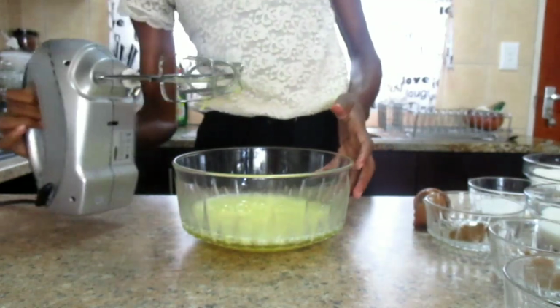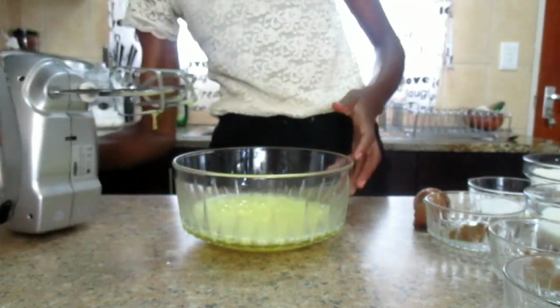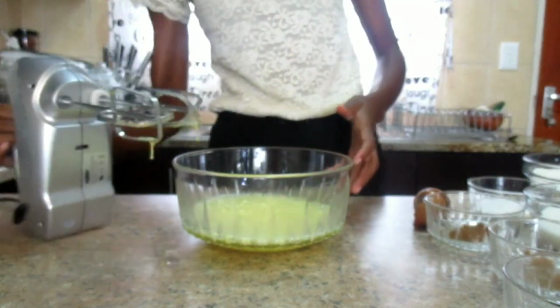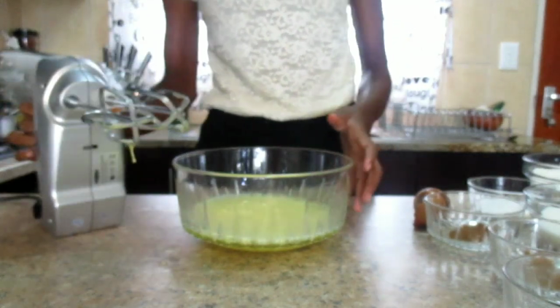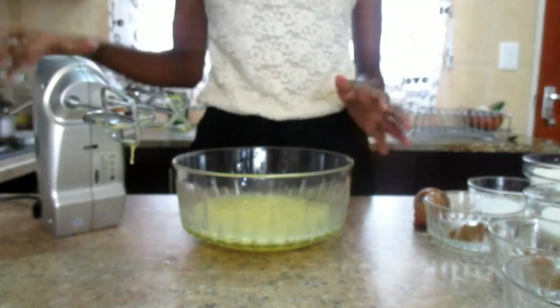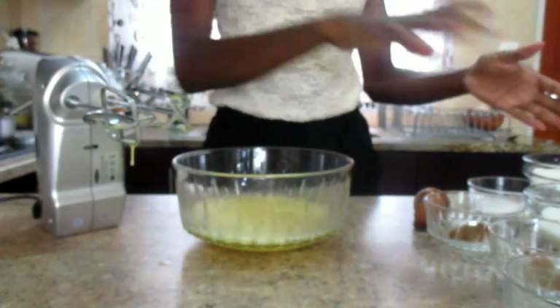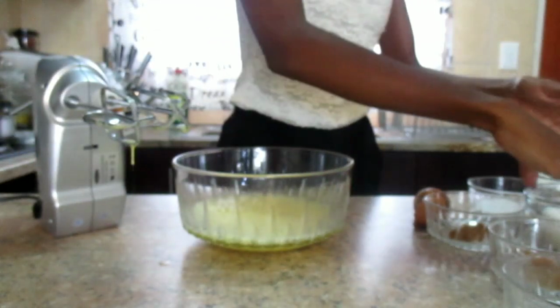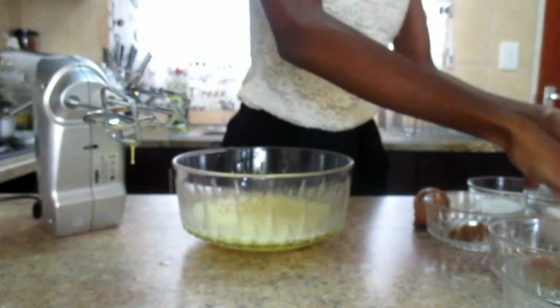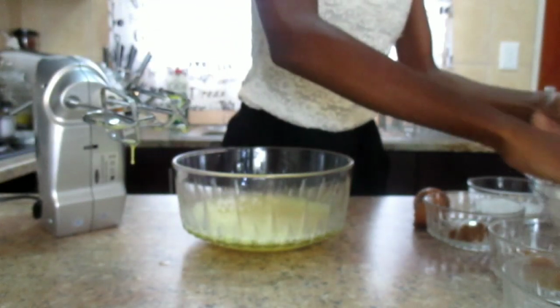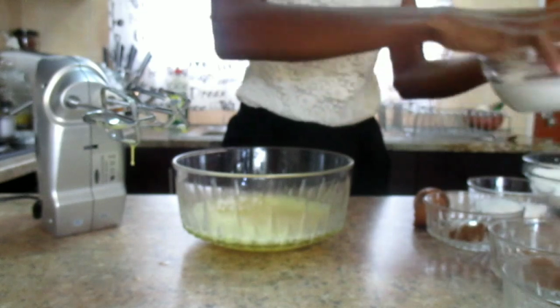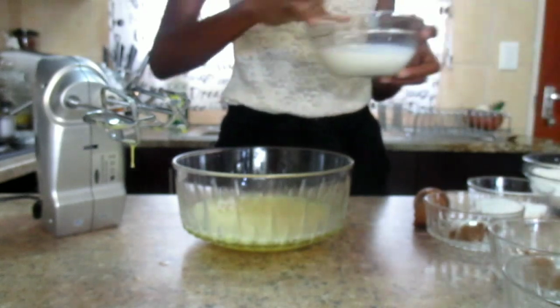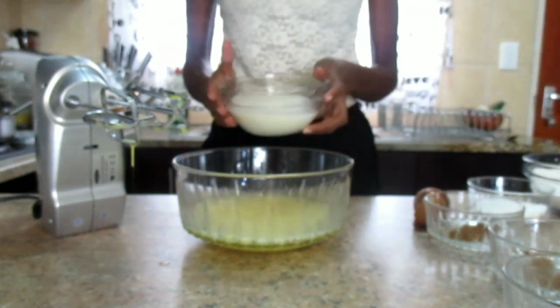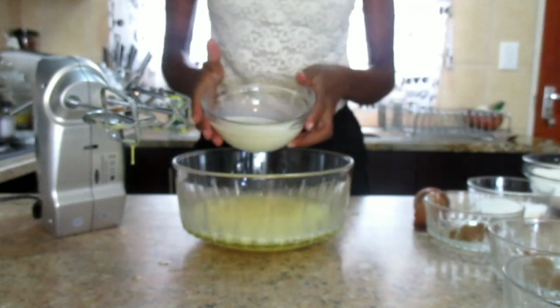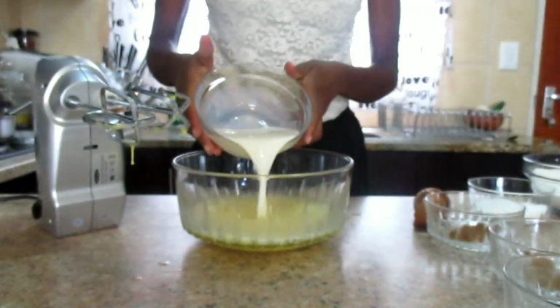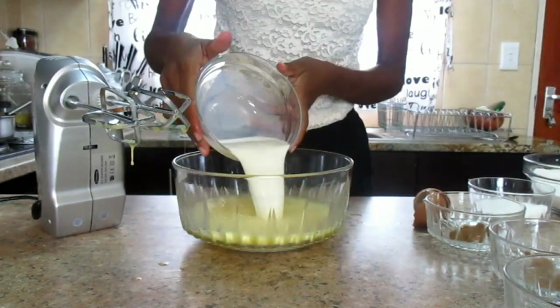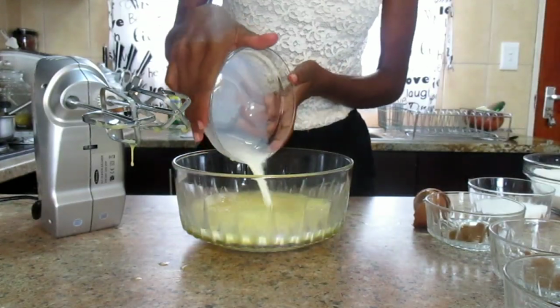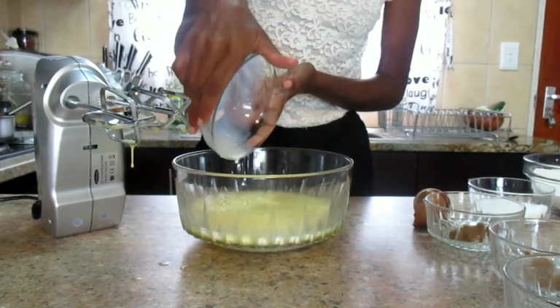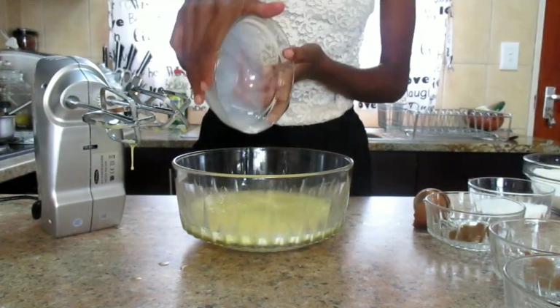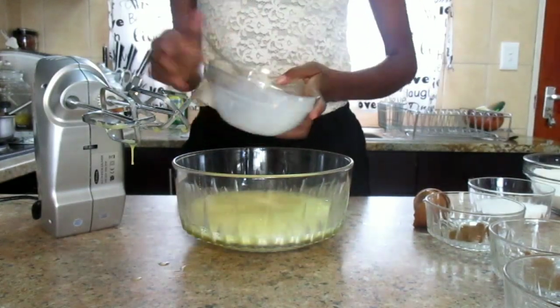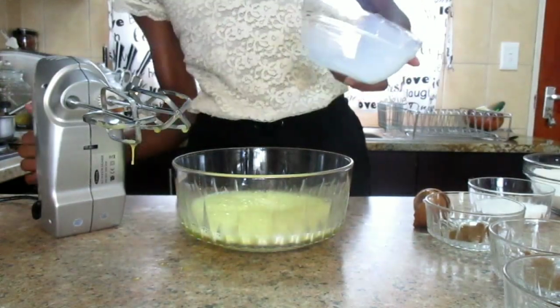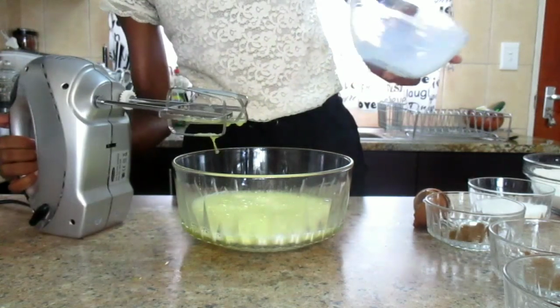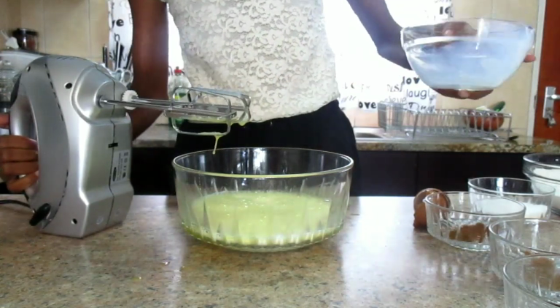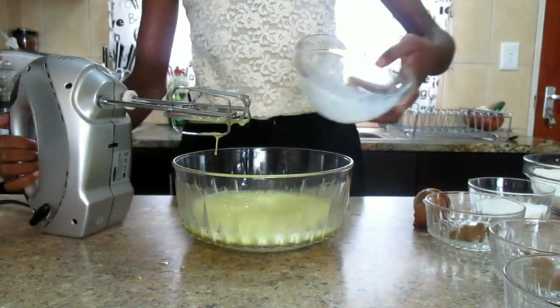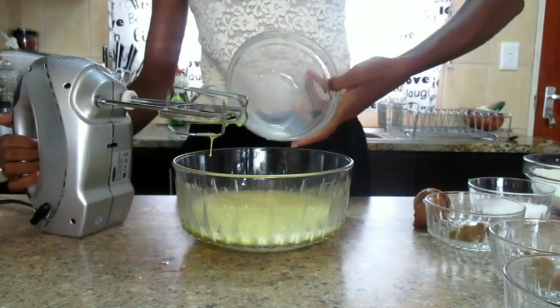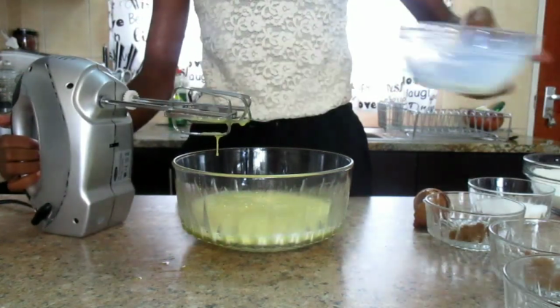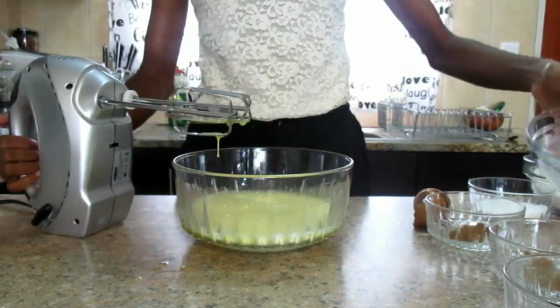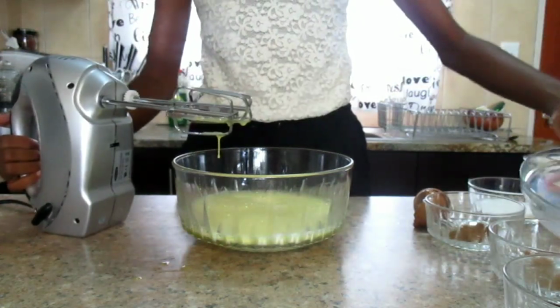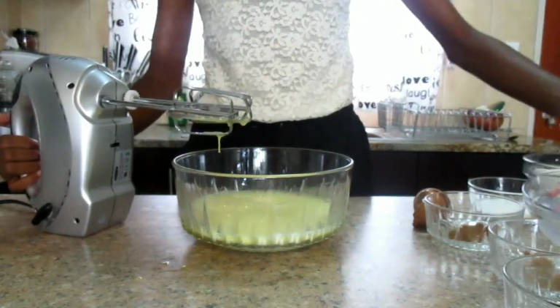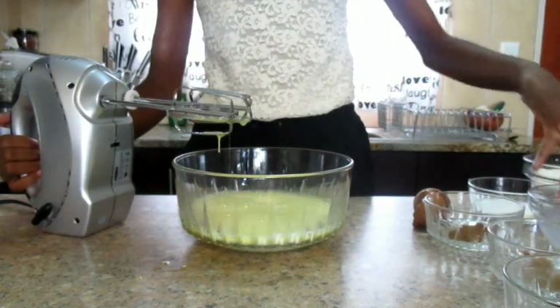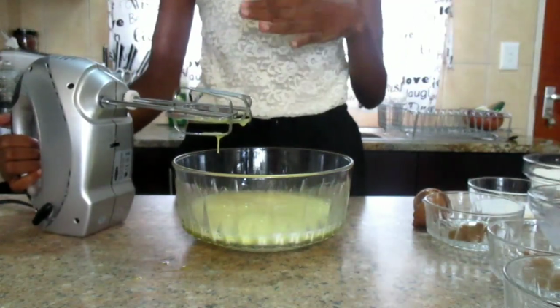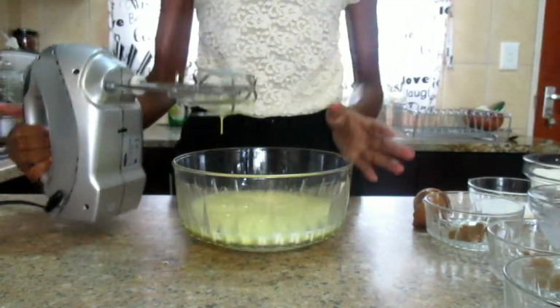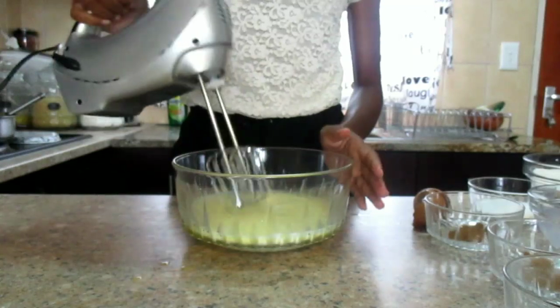After whisking the eggs, we are now going to add milk. We are going to add this milk and then we are going to mix again.